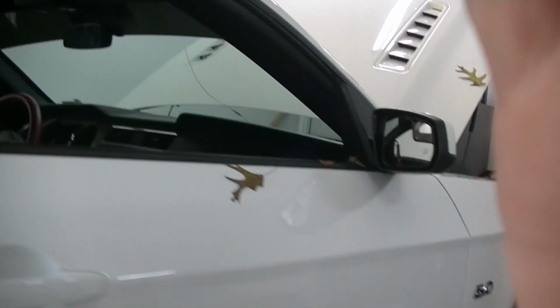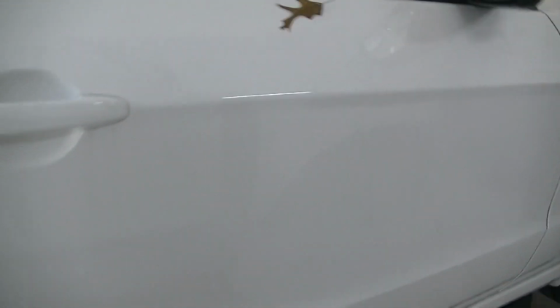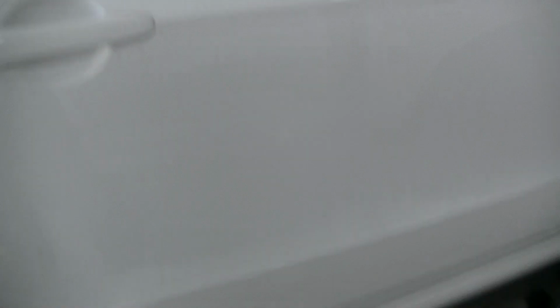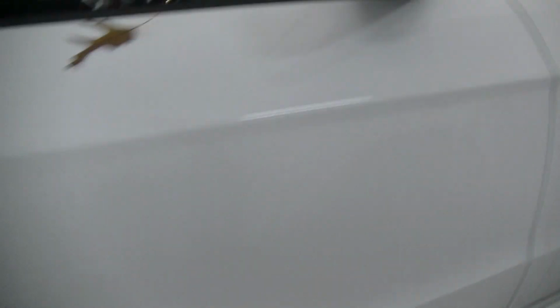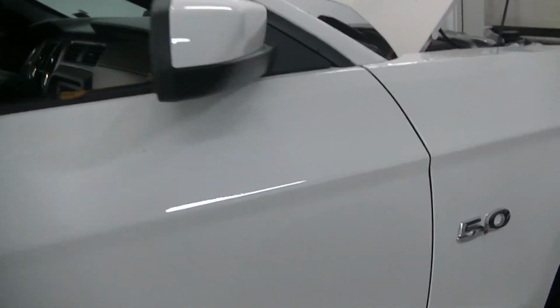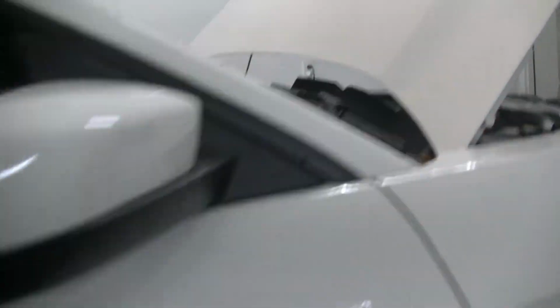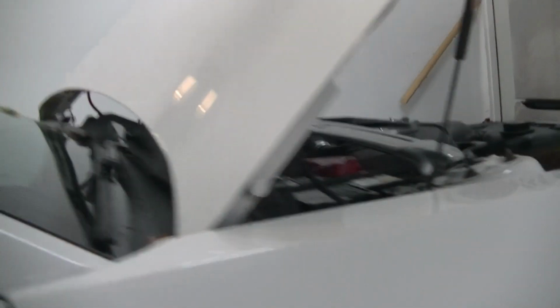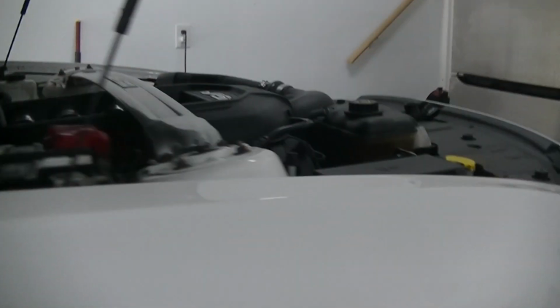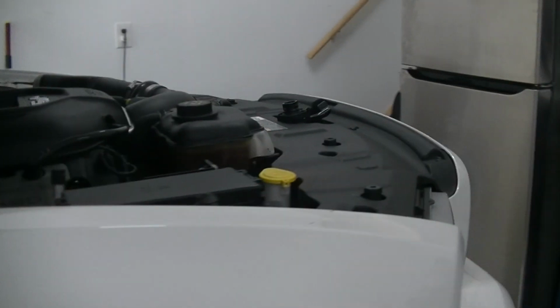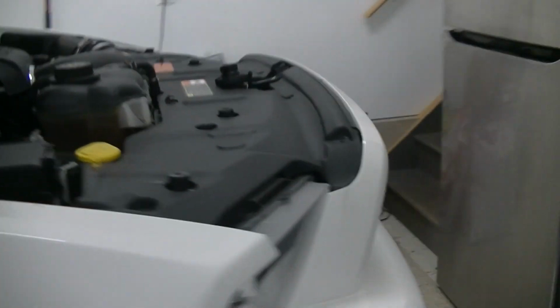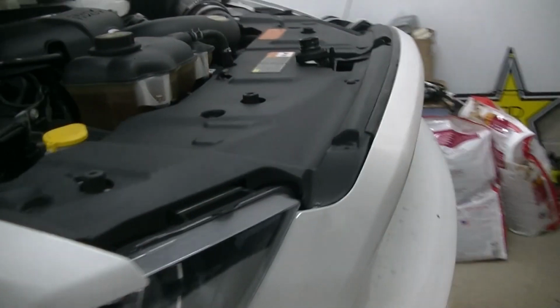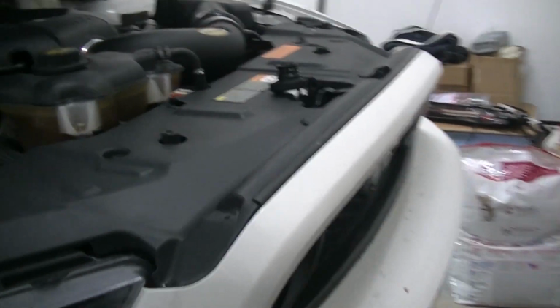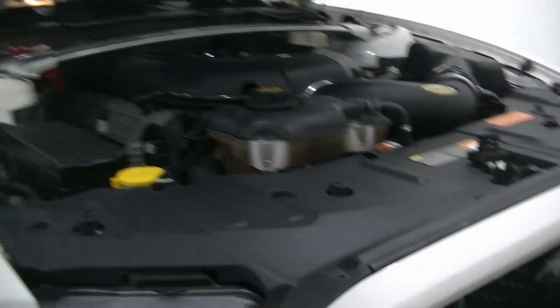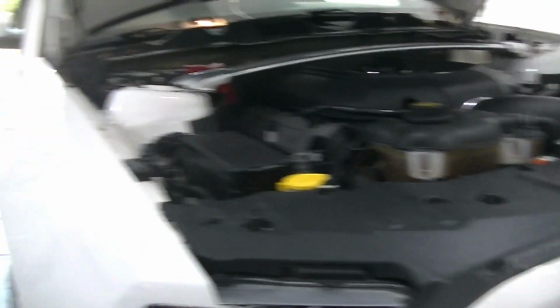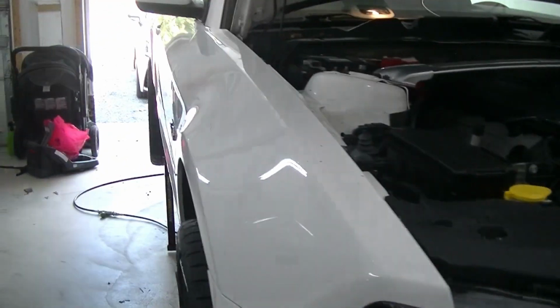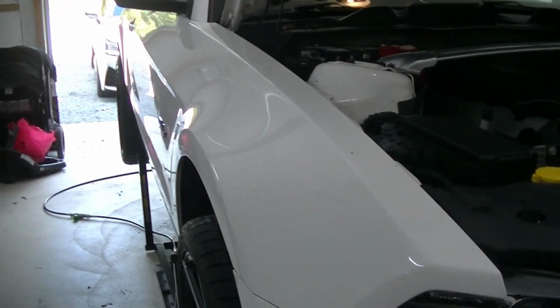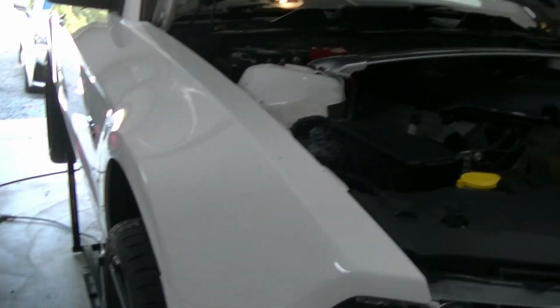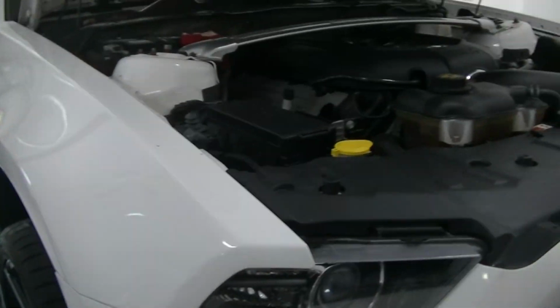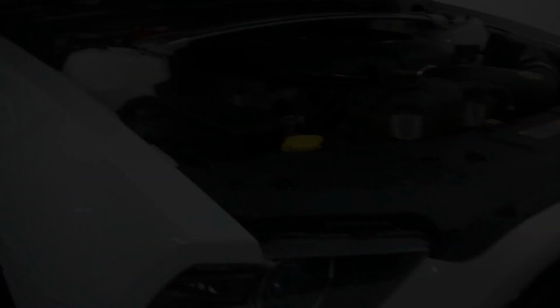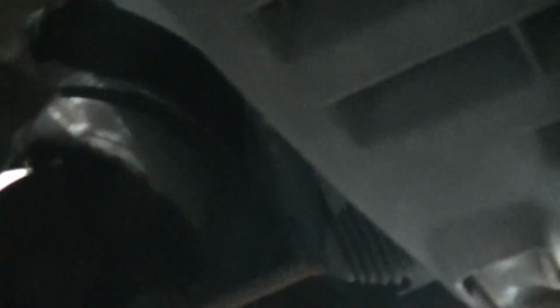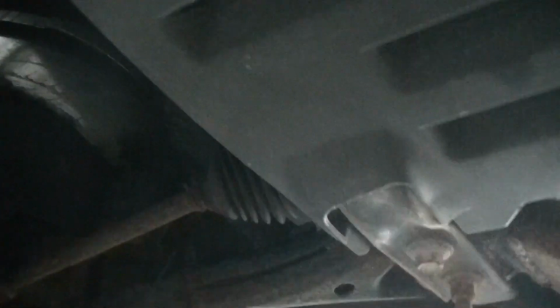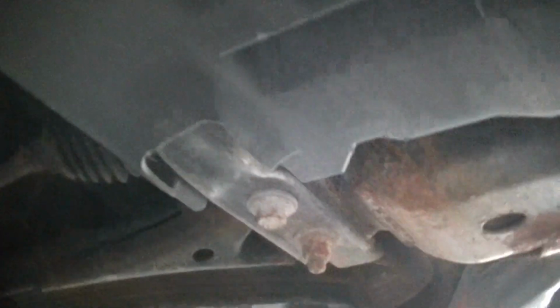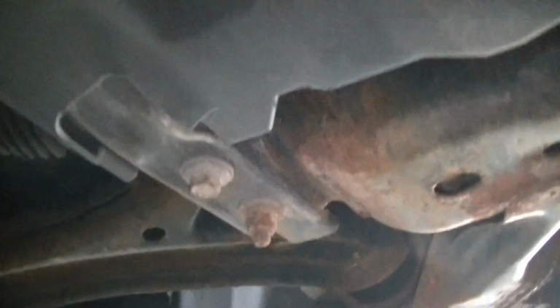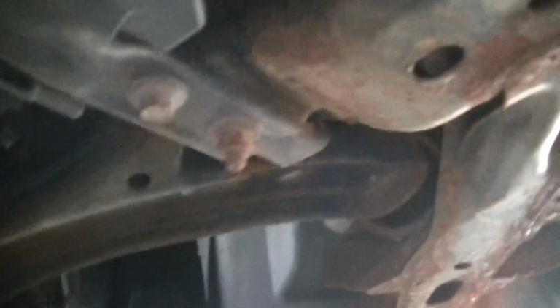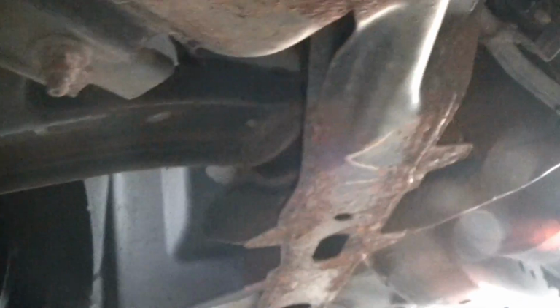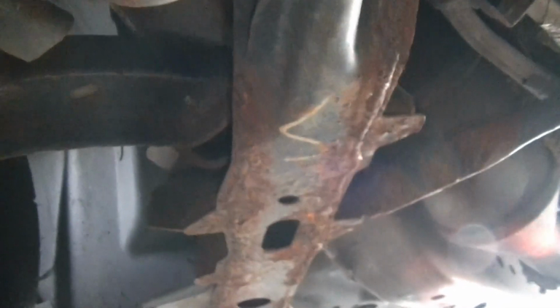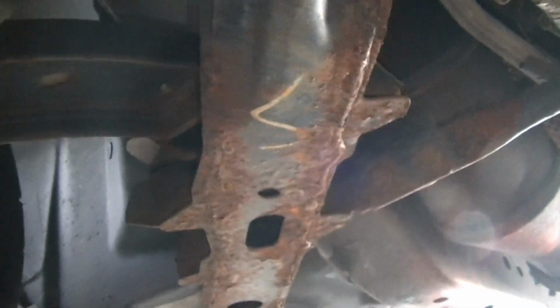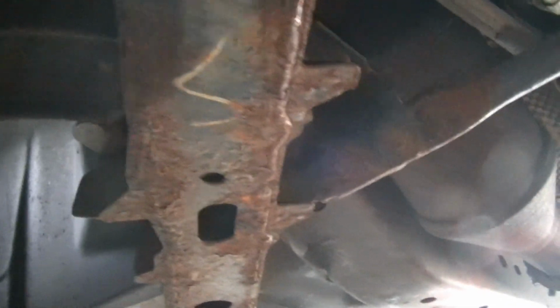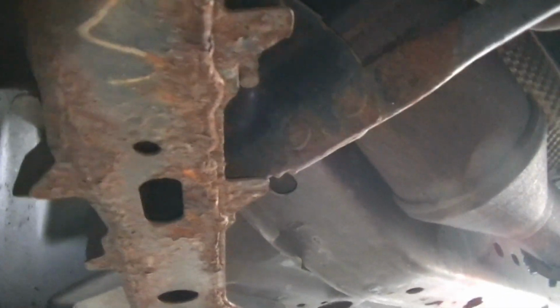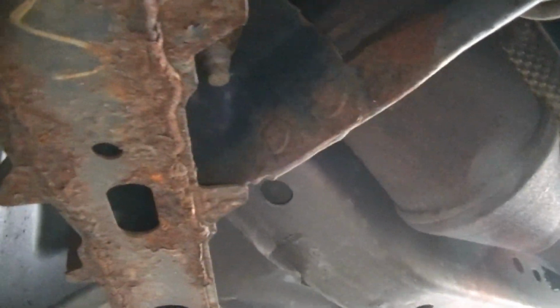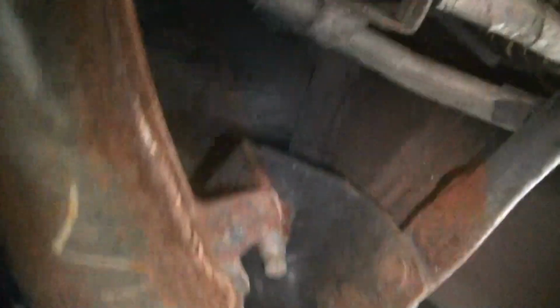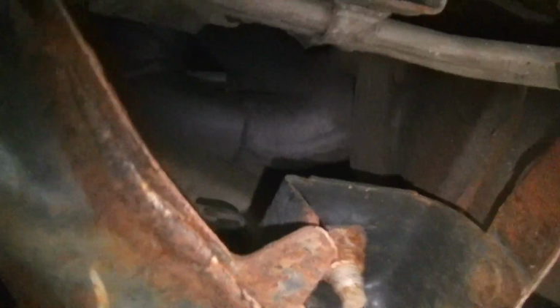We're going to go ahead and climb under the car. Now we just got done fixing a few small issues under here. Ever since we bought this car, on a cold start especially, the exhaust has been making a ticking noise.